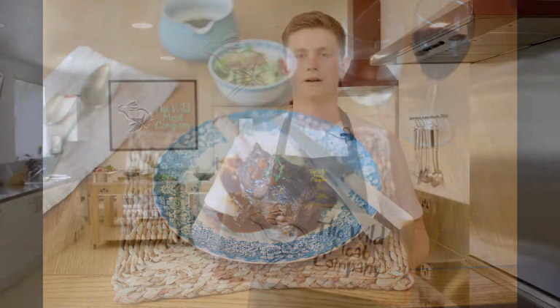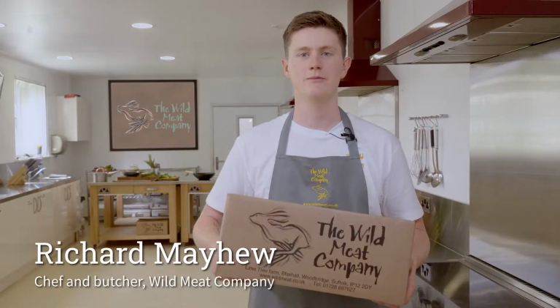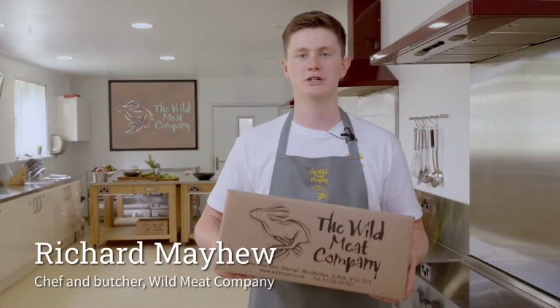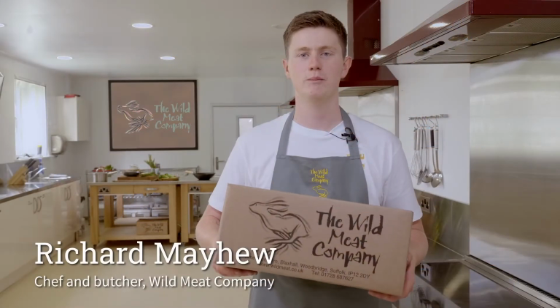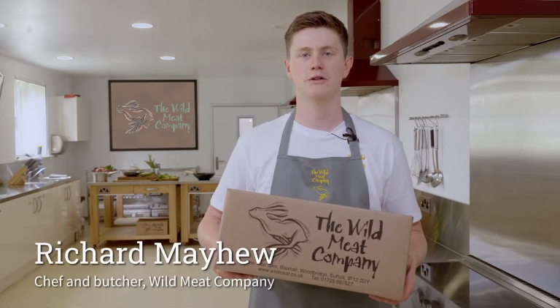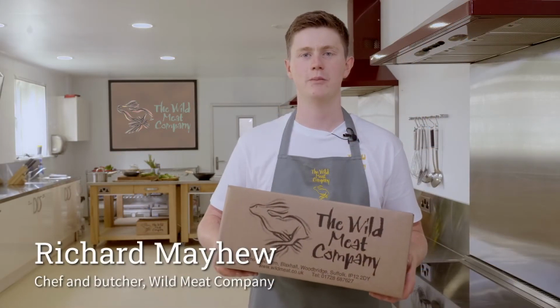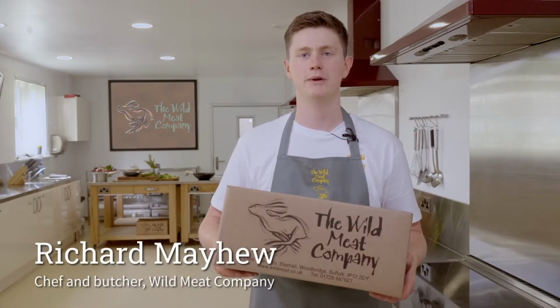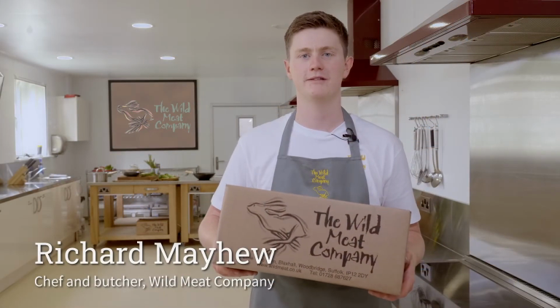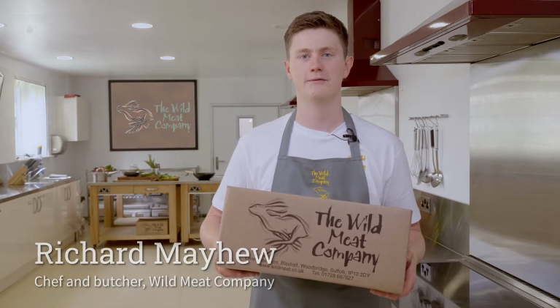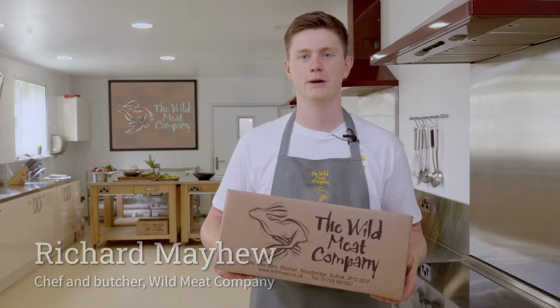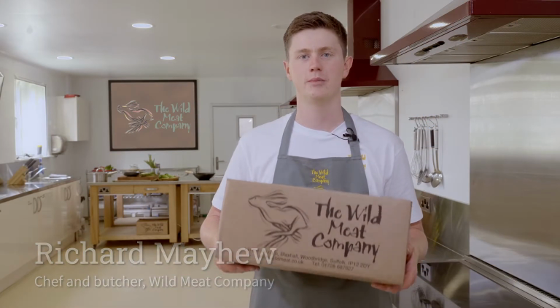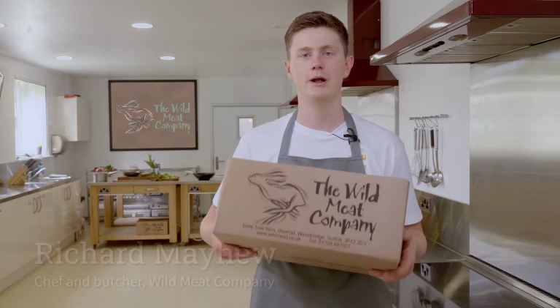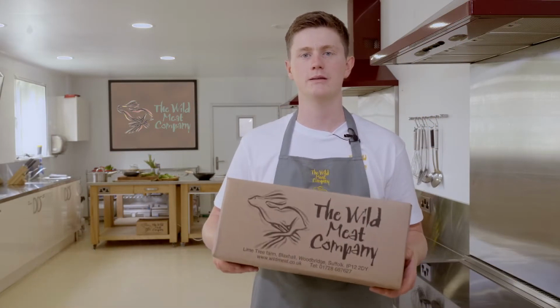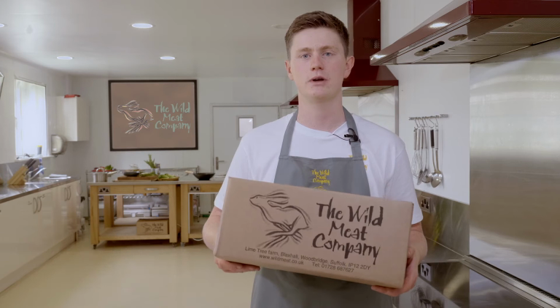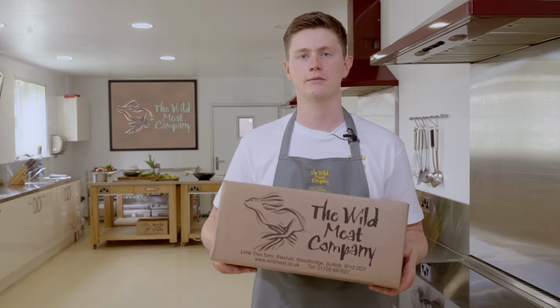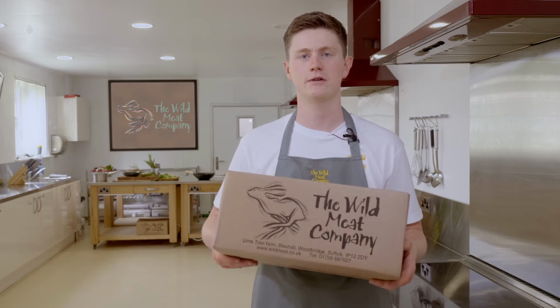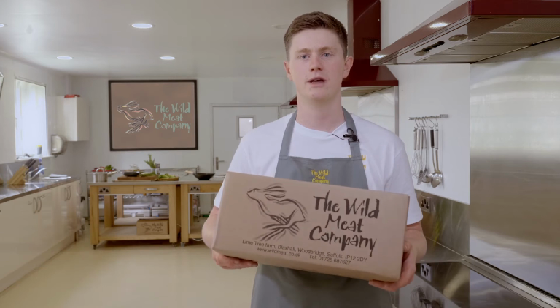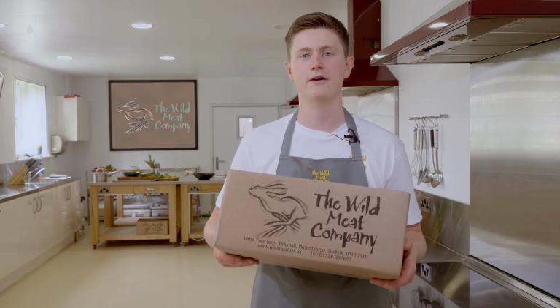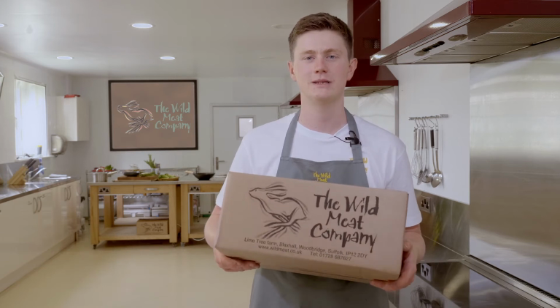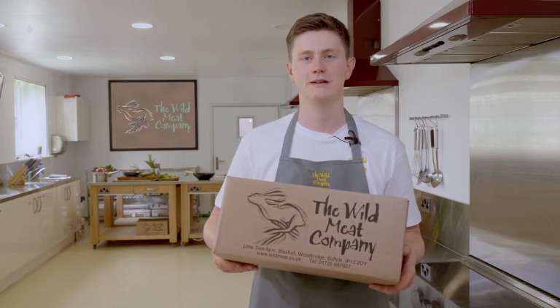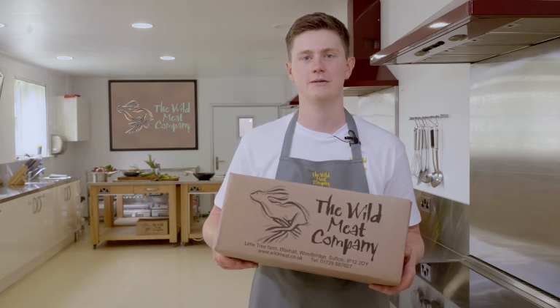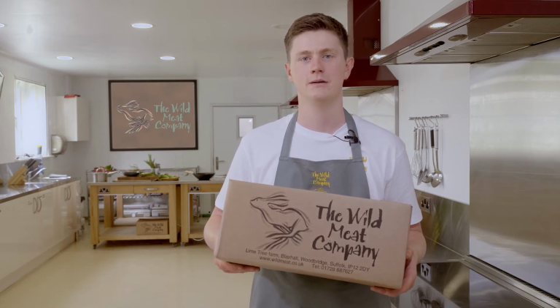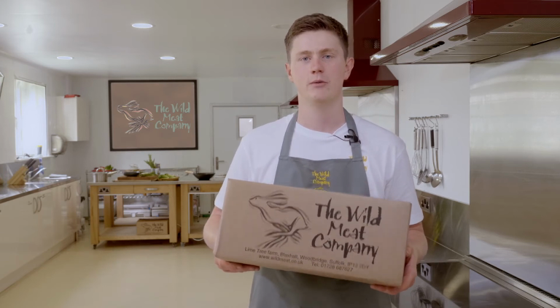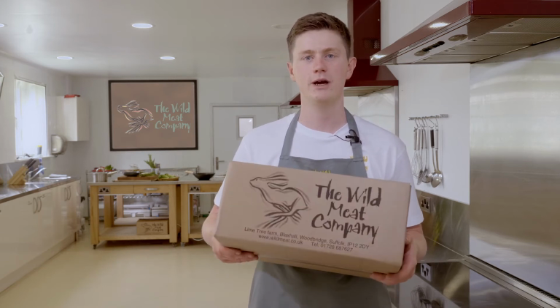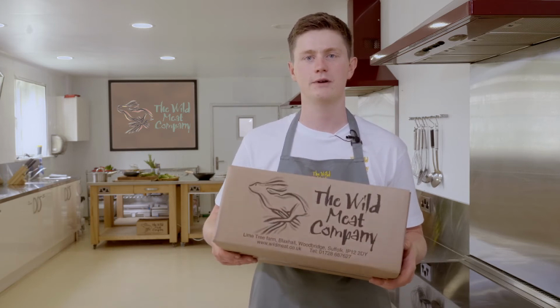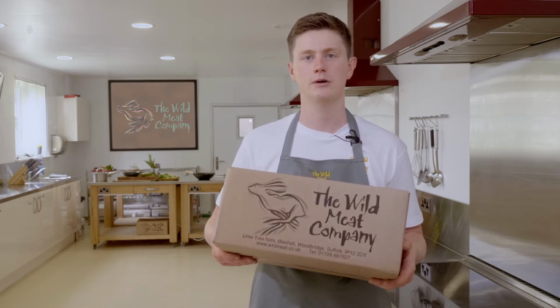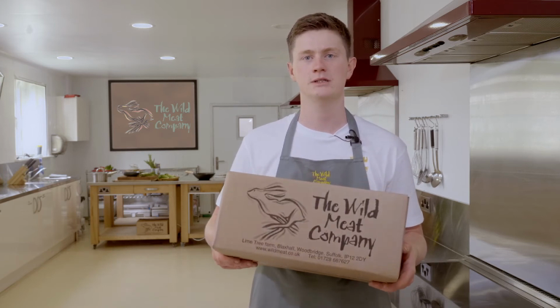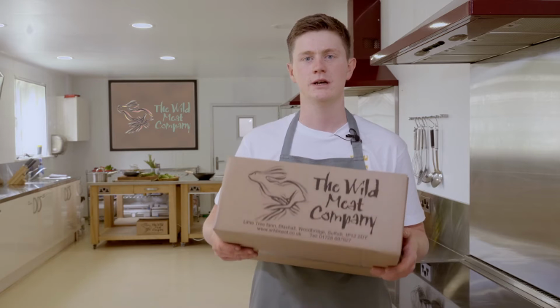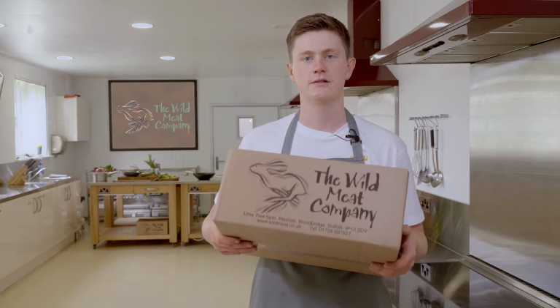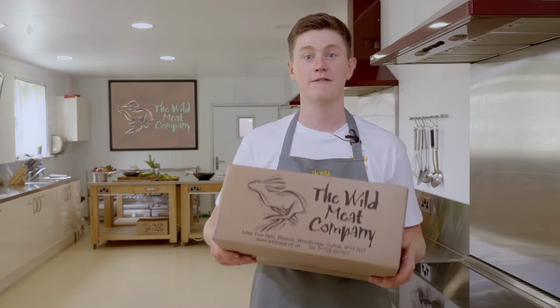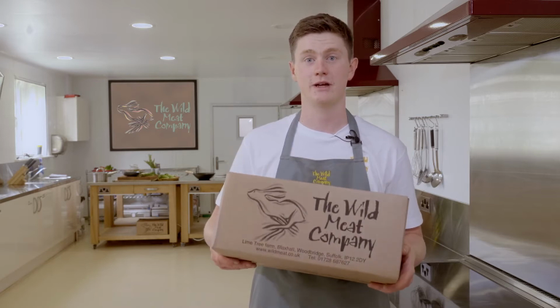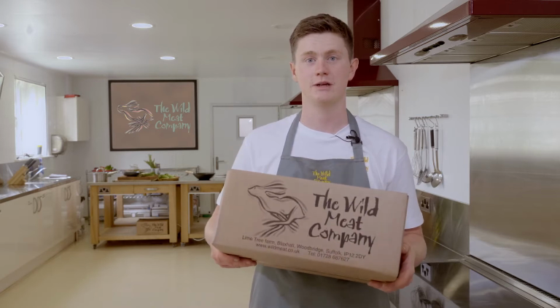Hi, I'm Richard, Chef and Butcher here at The Wild Meat Company based in Suffolk. We've been supplying game to all our customers across the UK for over 20 years now. We've created these recipe boxes using some of our favourite game dishes.